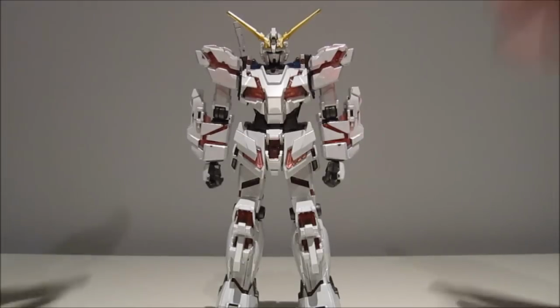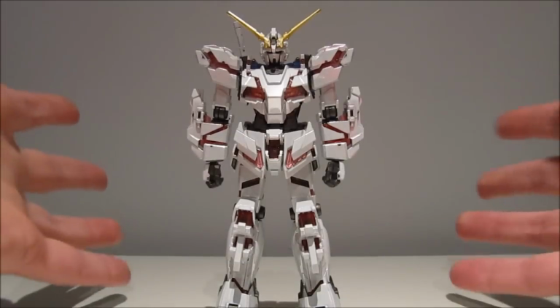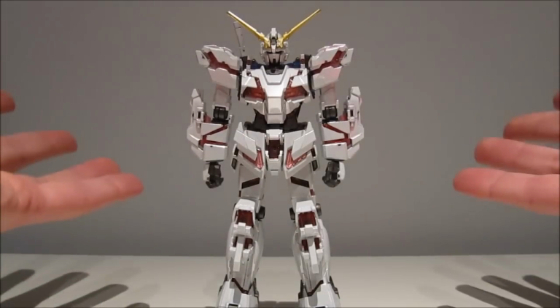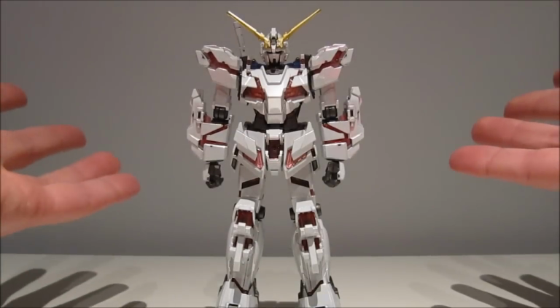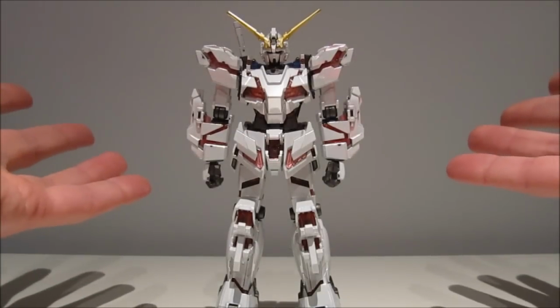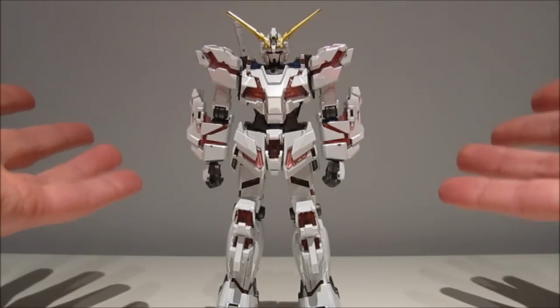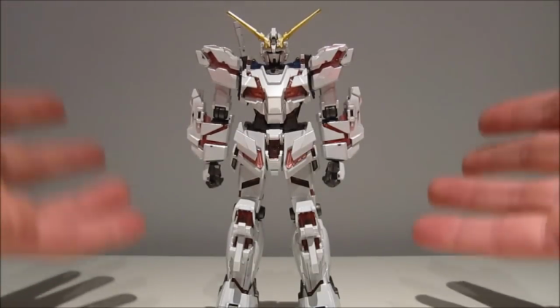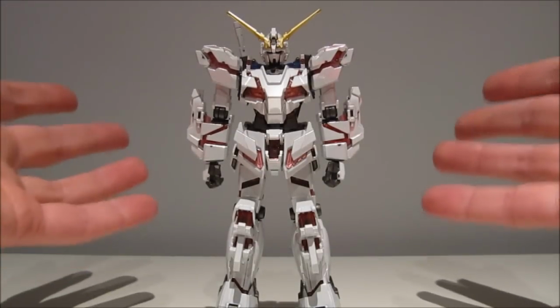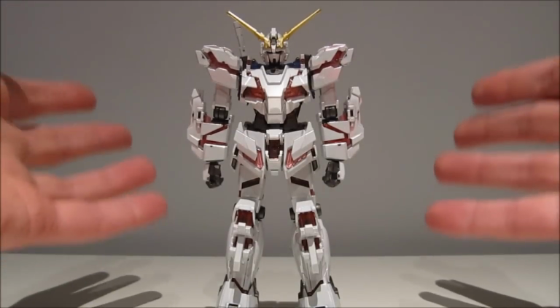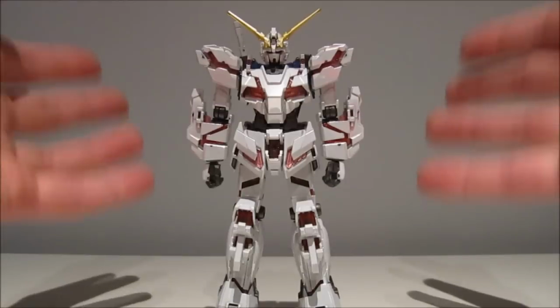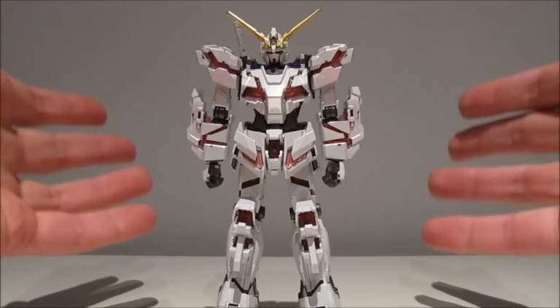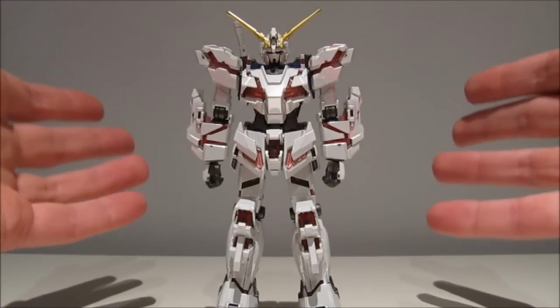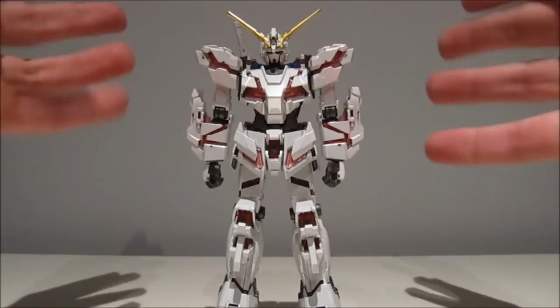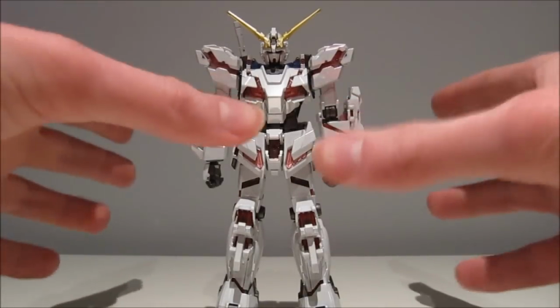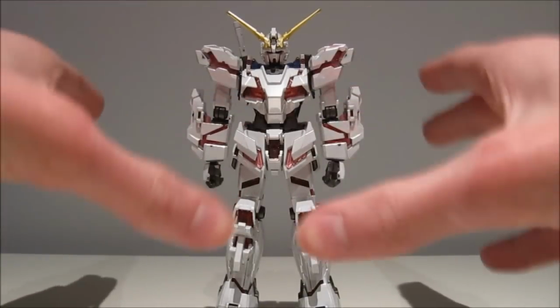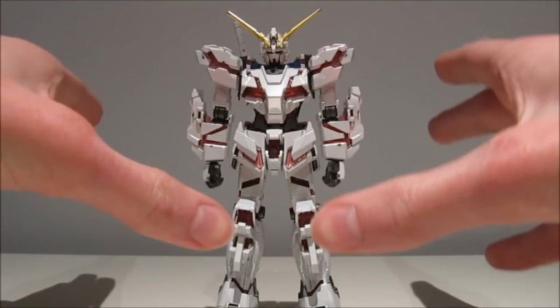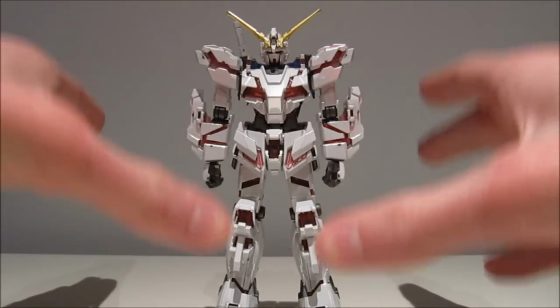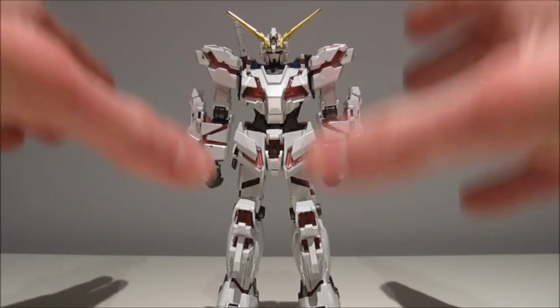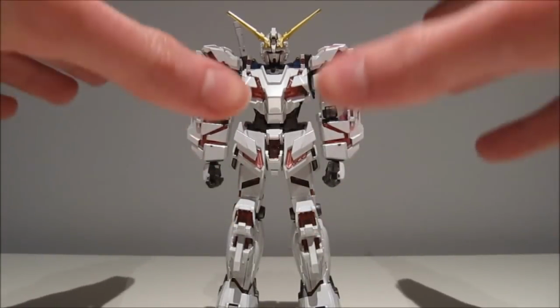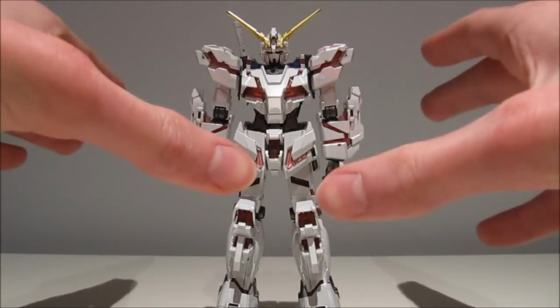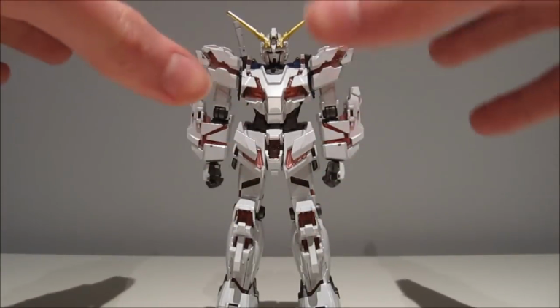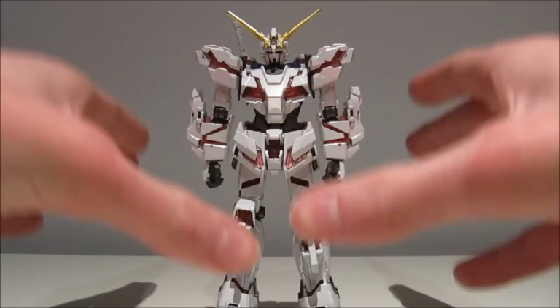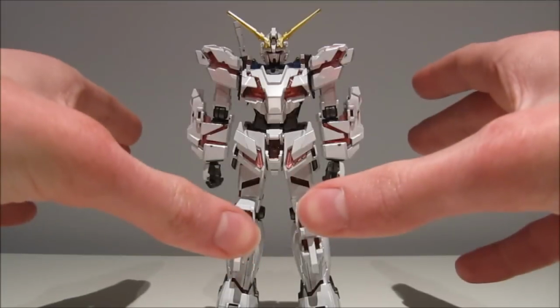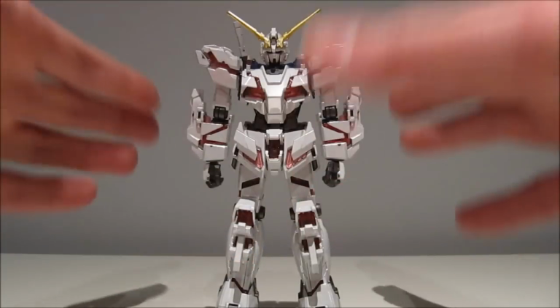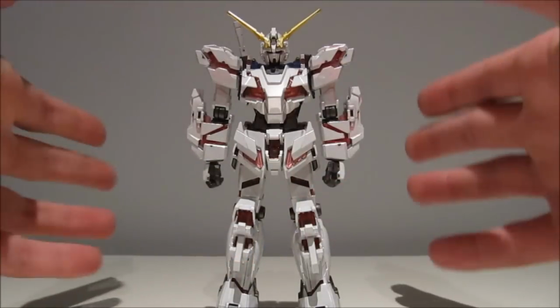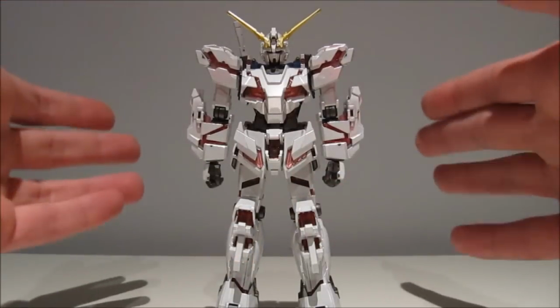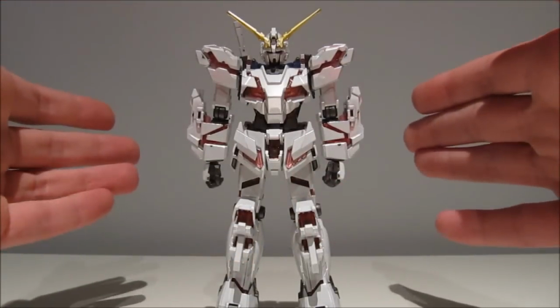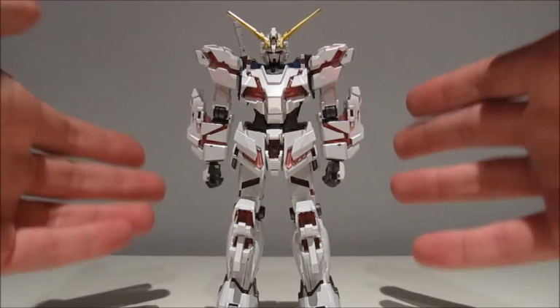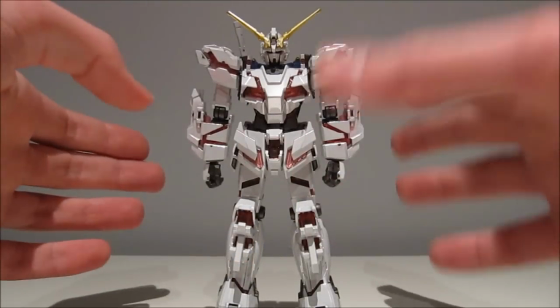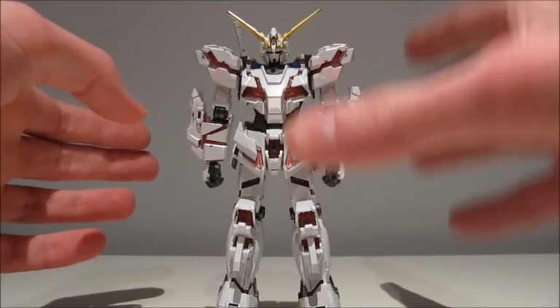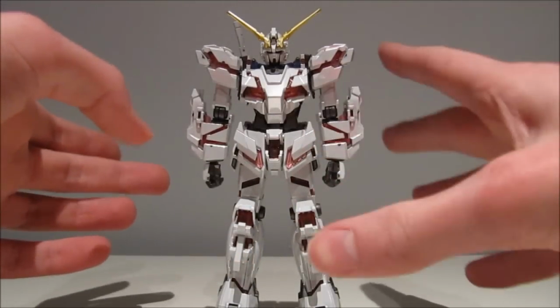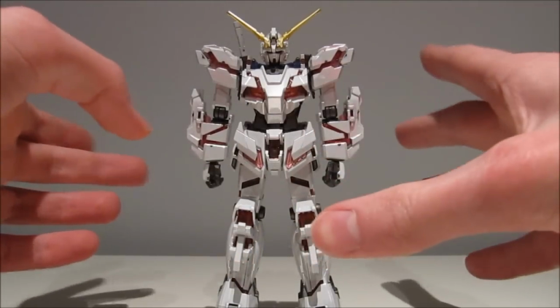Hey guys, Gaggabs197 again, this time with a review of the 1/144 scale High Grade Universal Century Unicorn Gundam Destroy Mode, titanium finished version from the Gundam Unicorn OVA series.